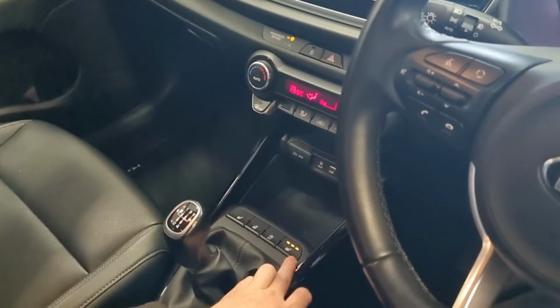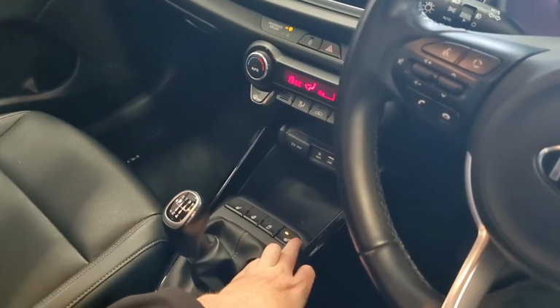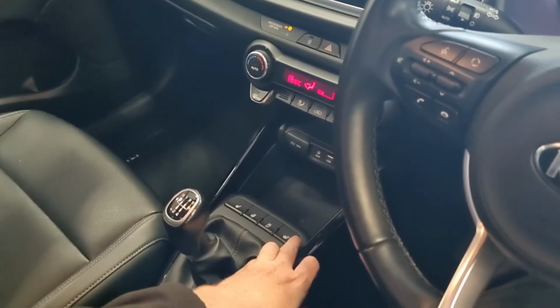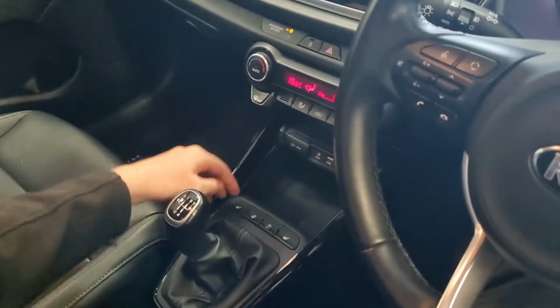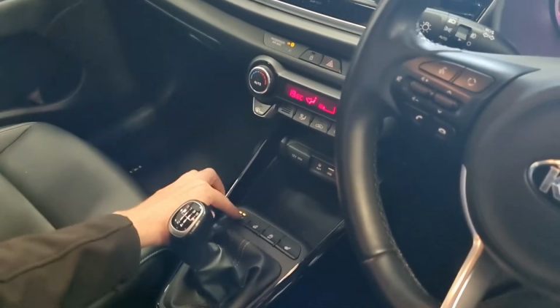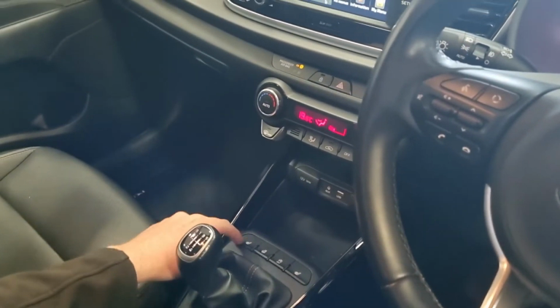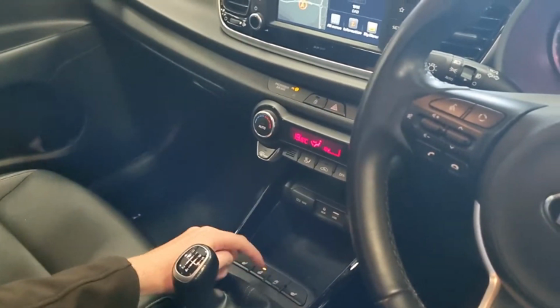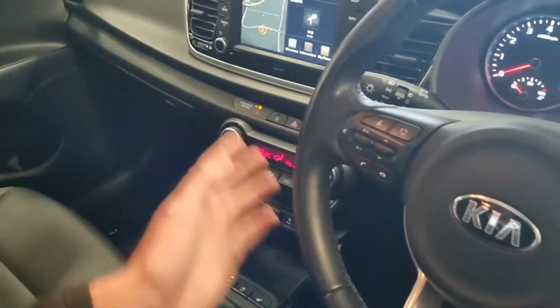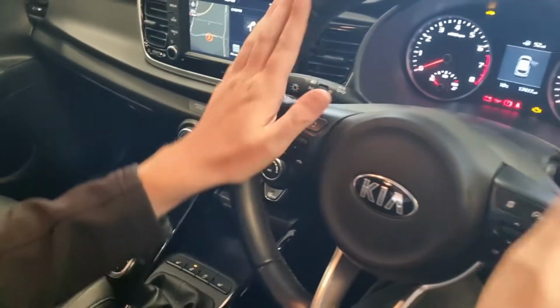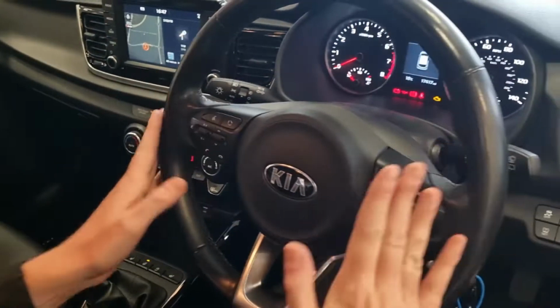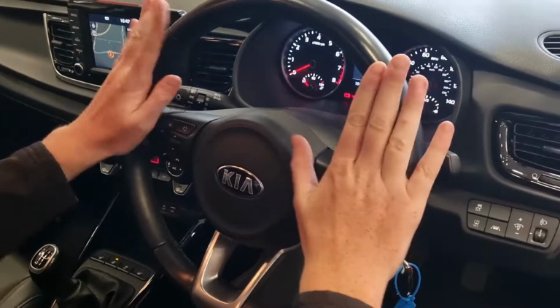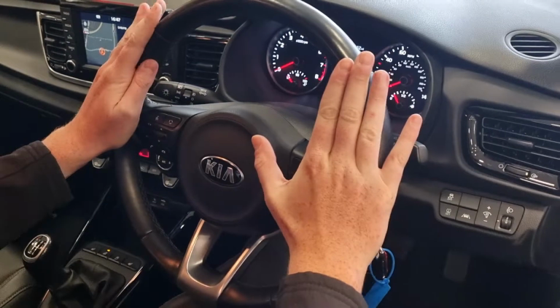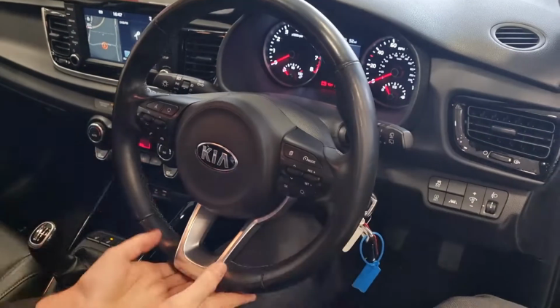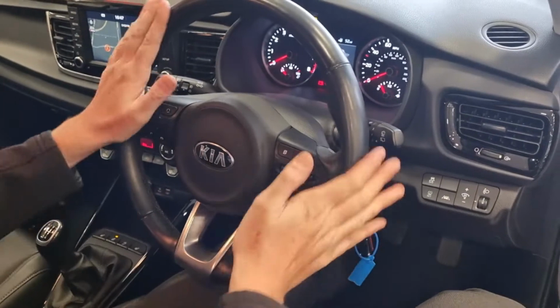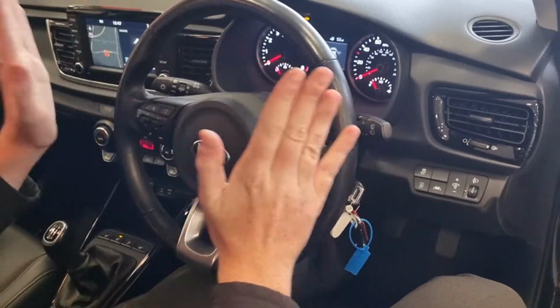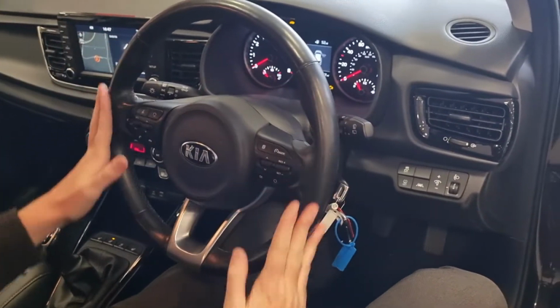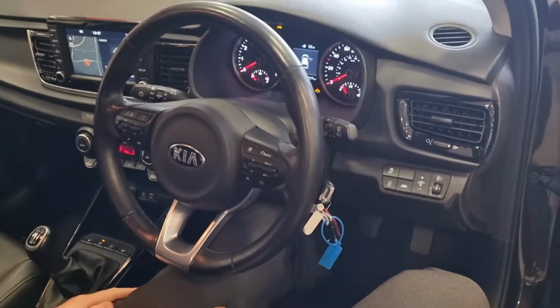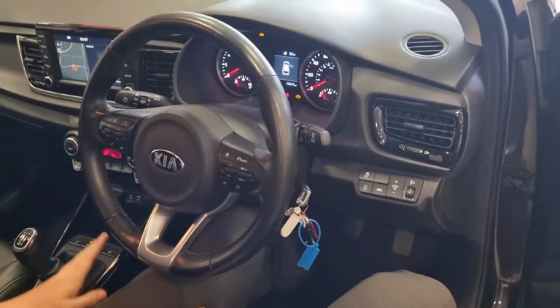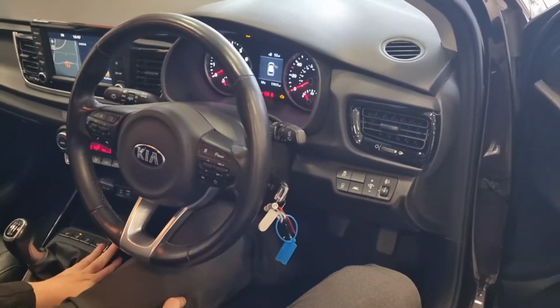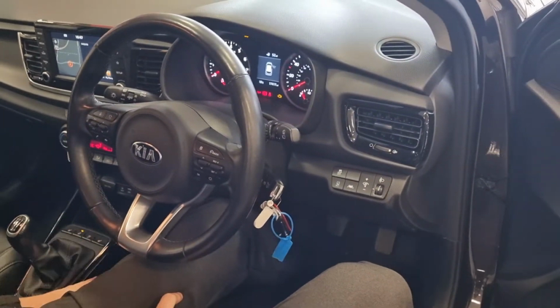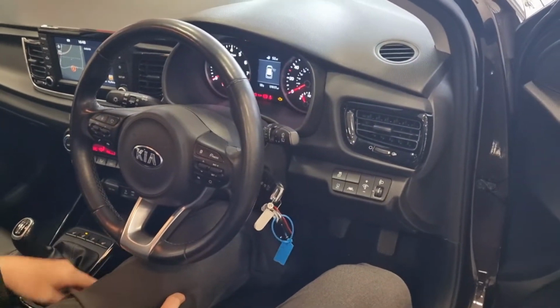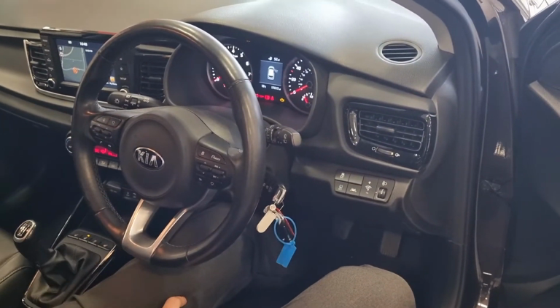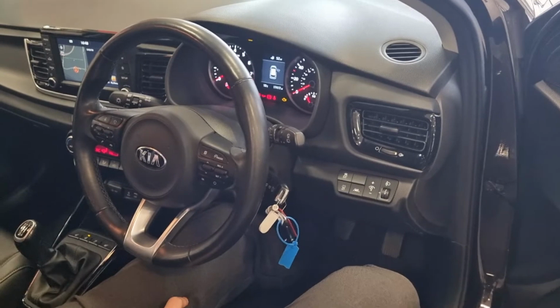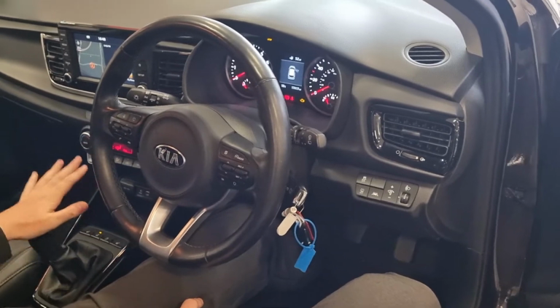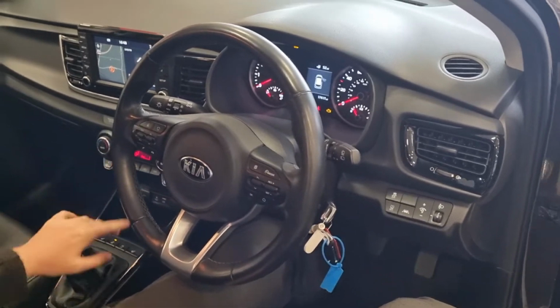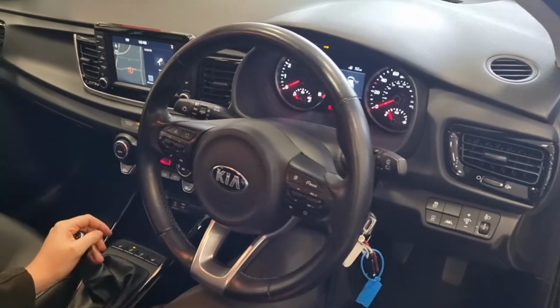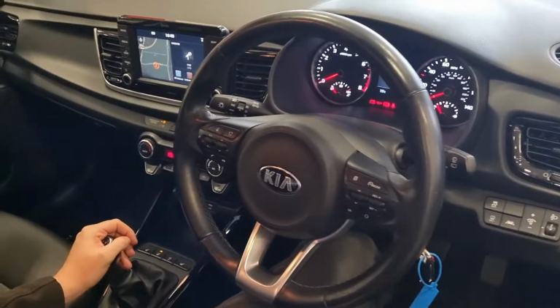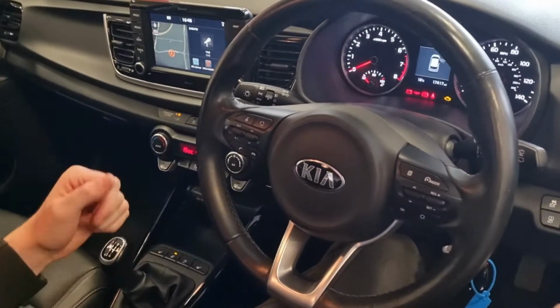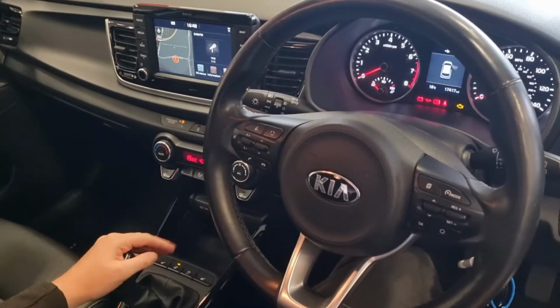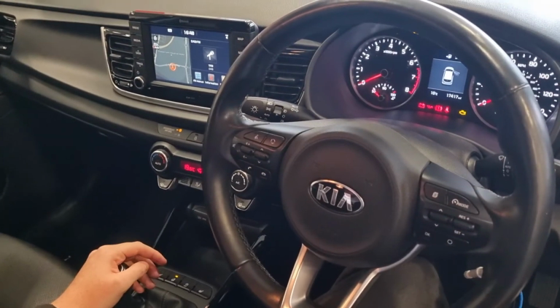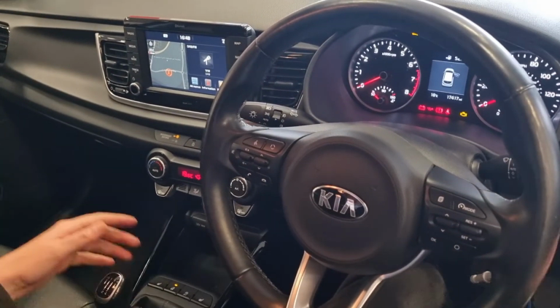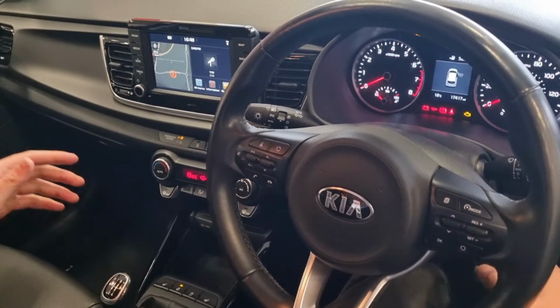Three-stage heated front seats and also a heated steering wheel — it's the full steering wheel, not just a portion of it. So in the wintertime it's going to keep you nice and warm with the heated seats and heated steering wheel, and in the summertime you can set your climate control air con nice and low to keep it at a steady temperature.